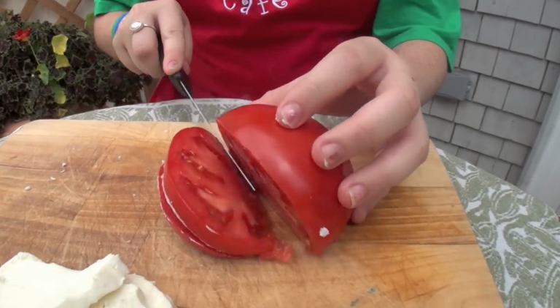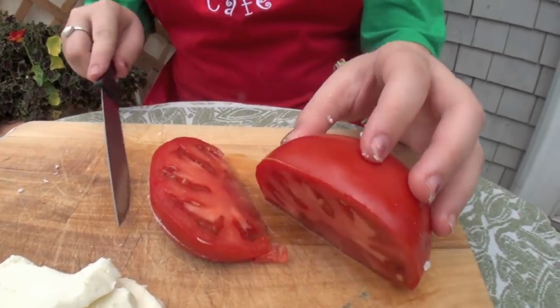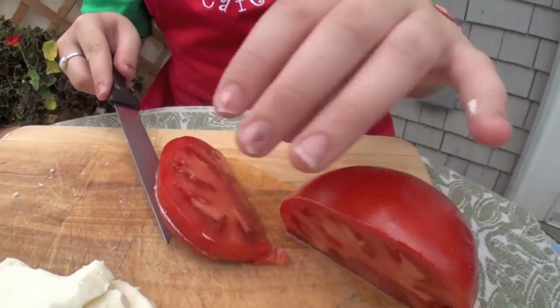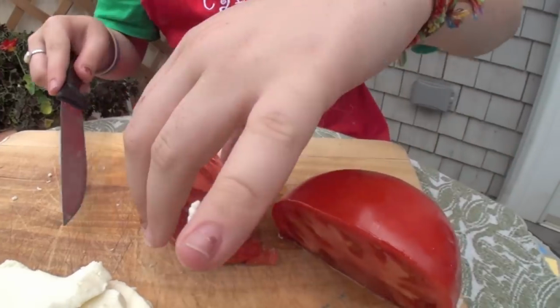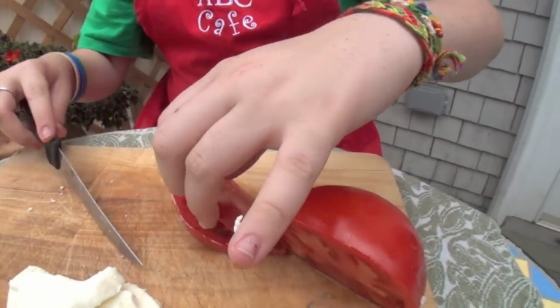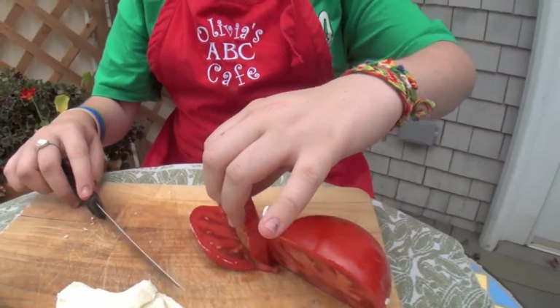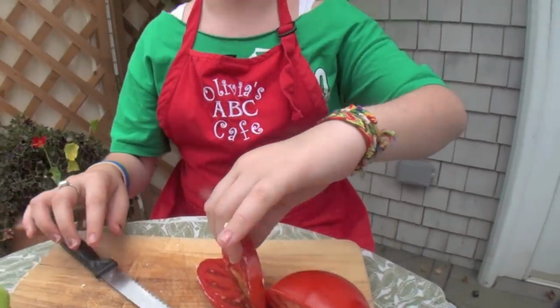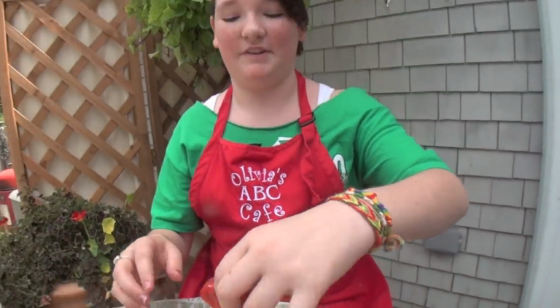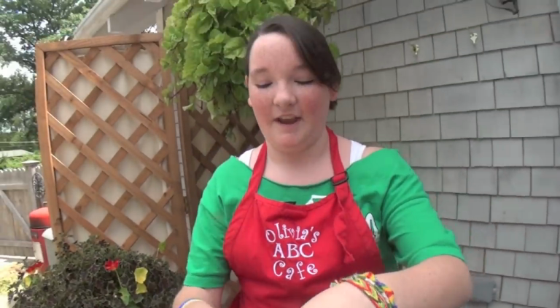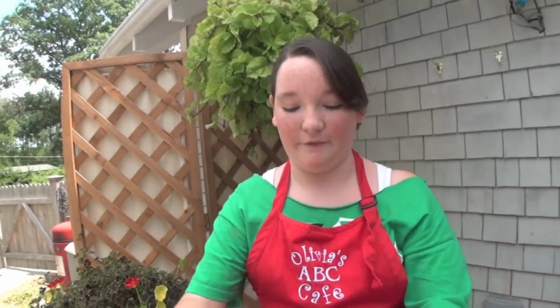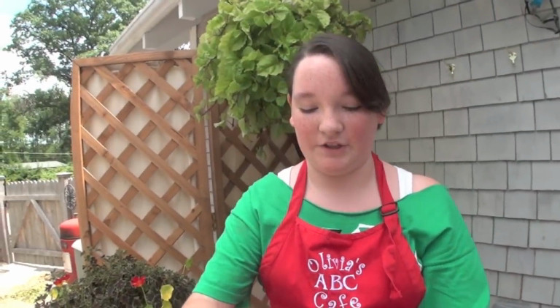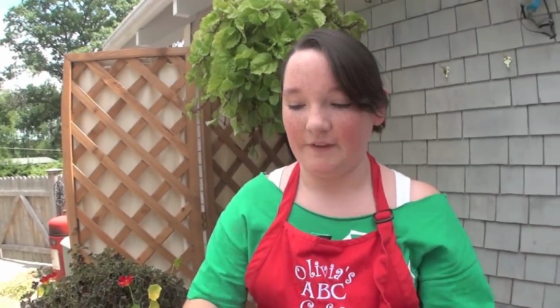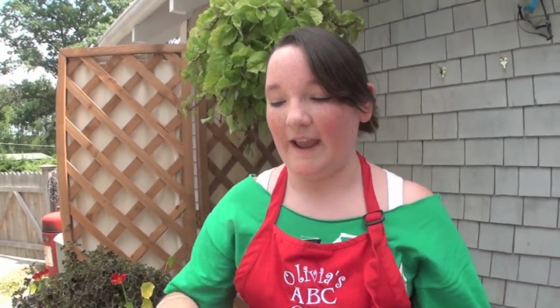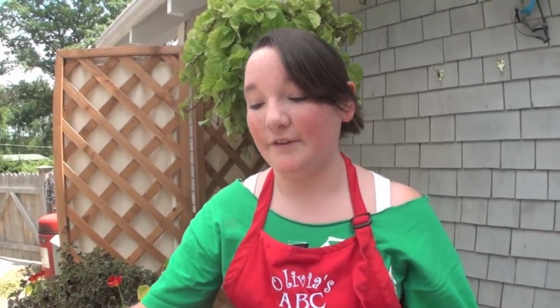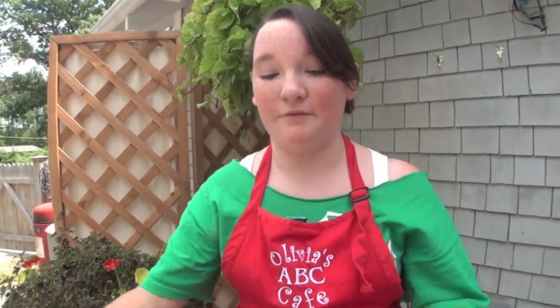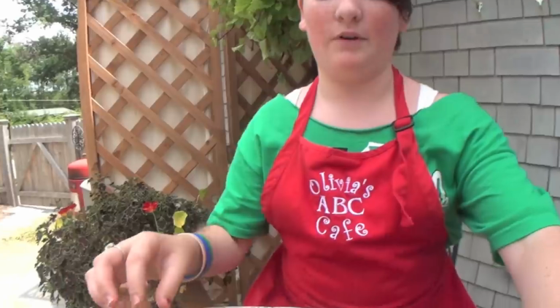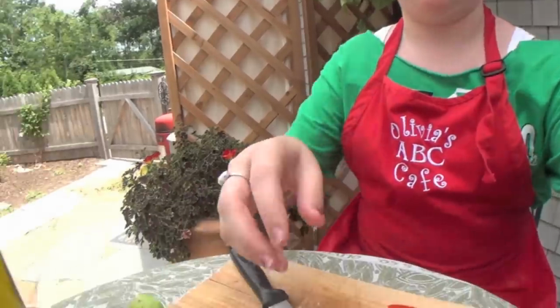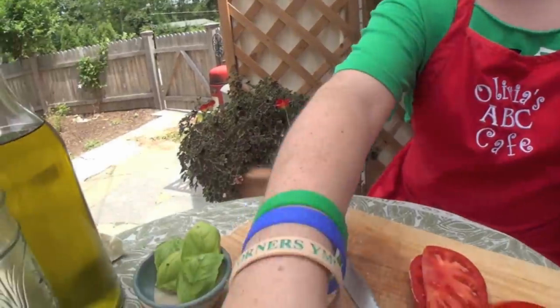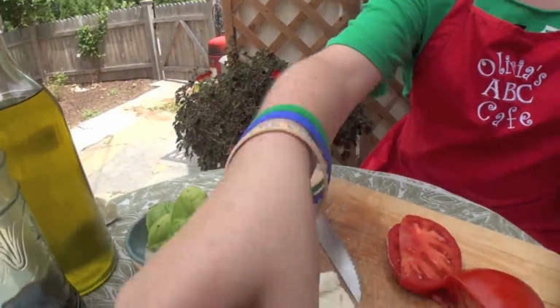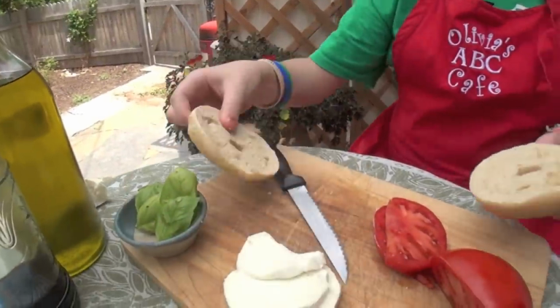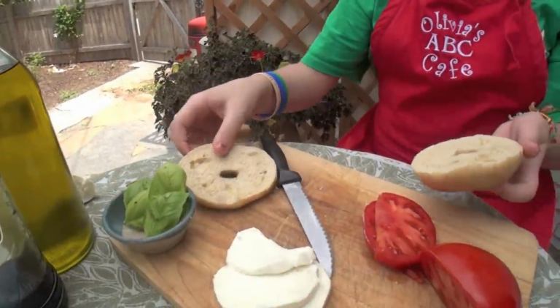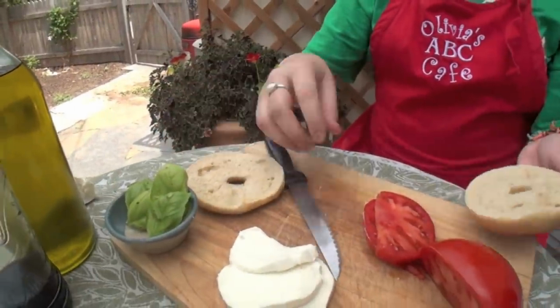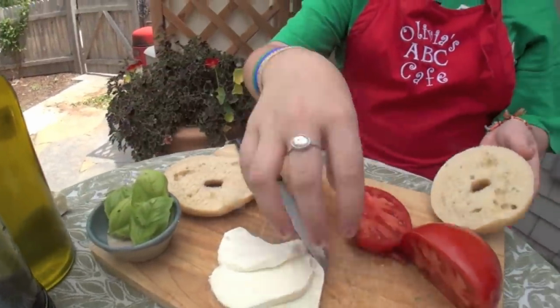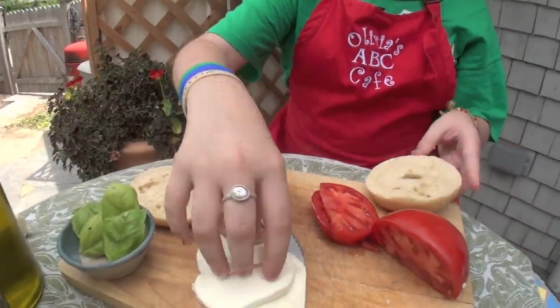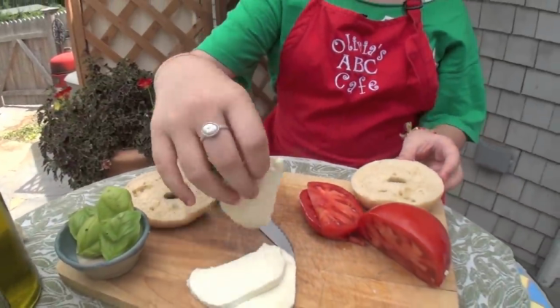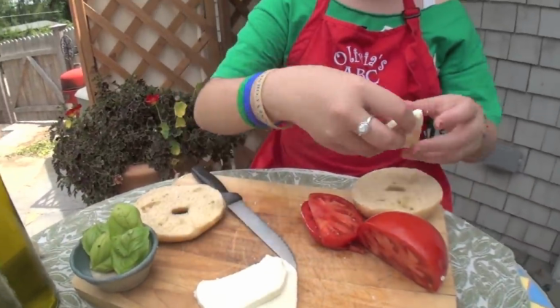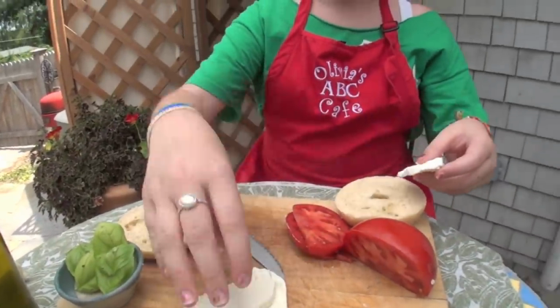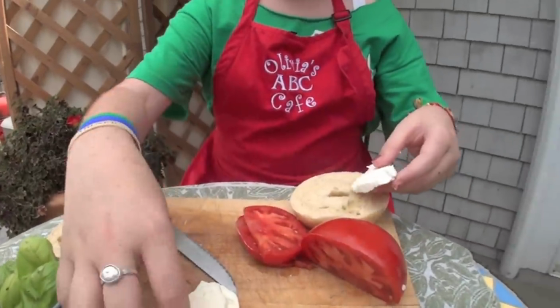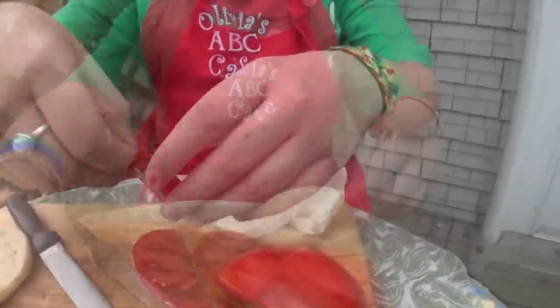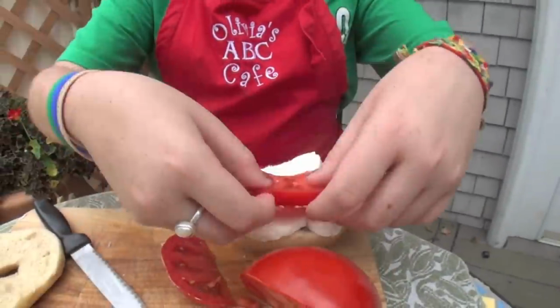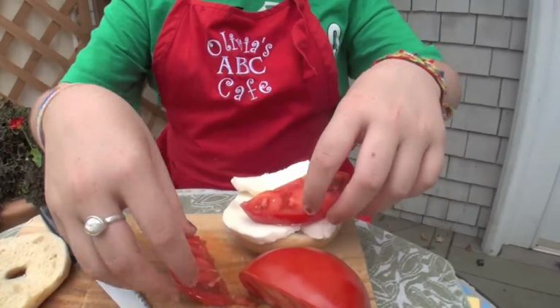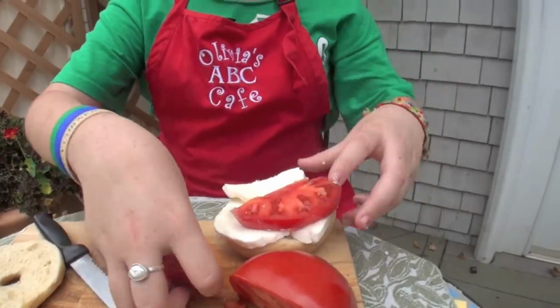It's a great season for tomatoes because they're nice and red and juicy and really fresh. I also have this really wonderful basil from my dad's garden. You're going to first put on mozzarella and then your tomato.